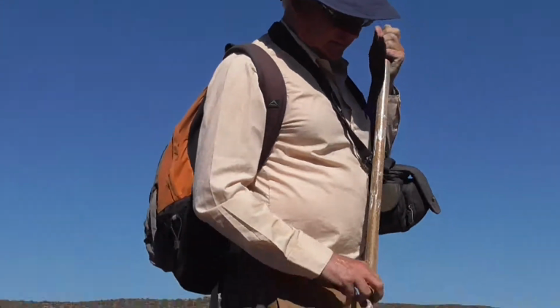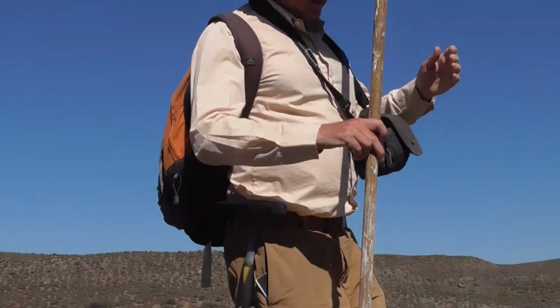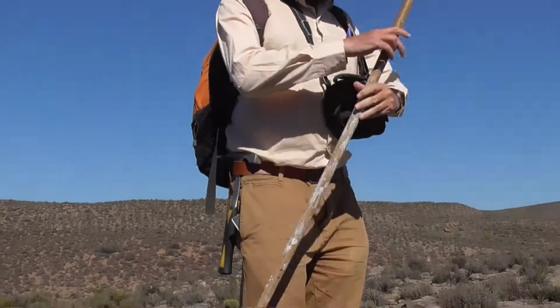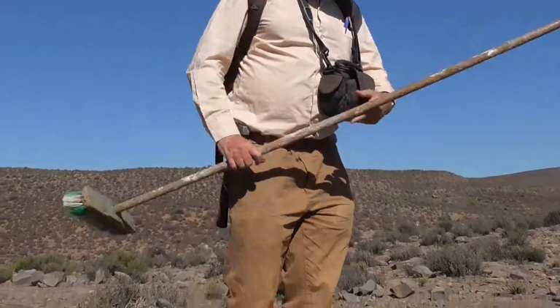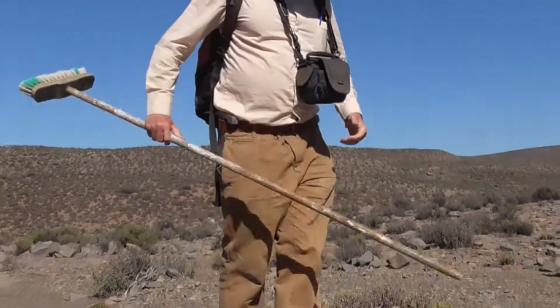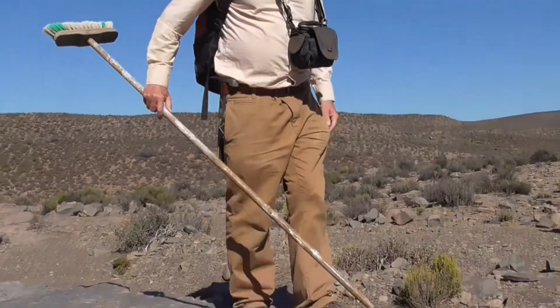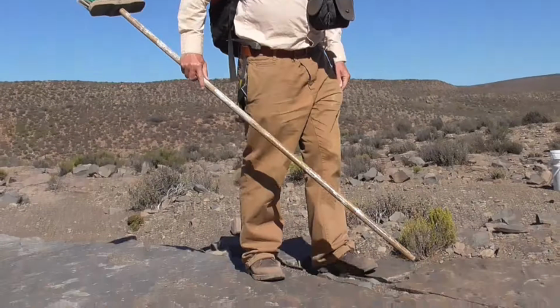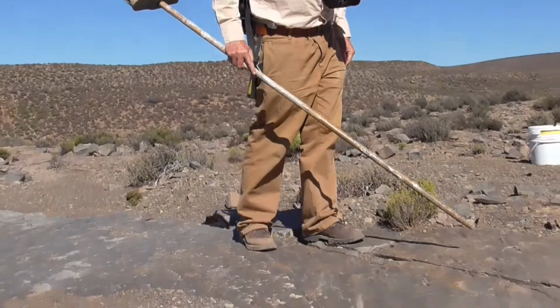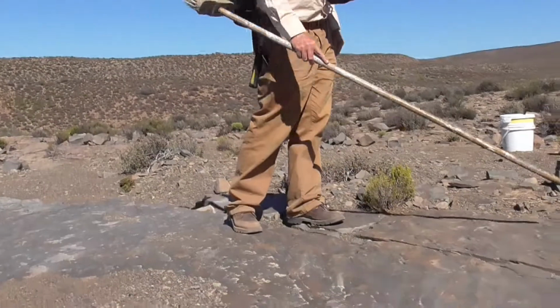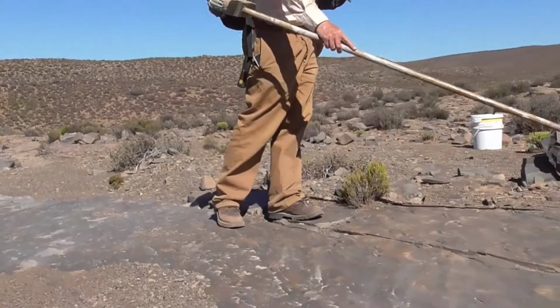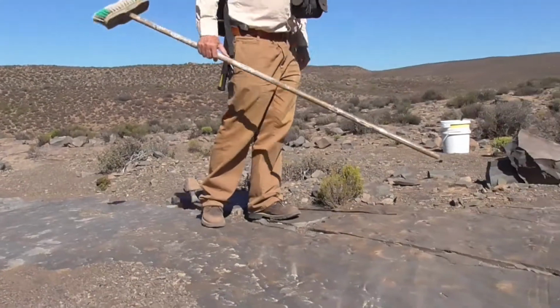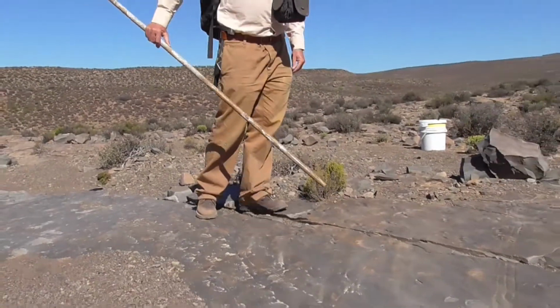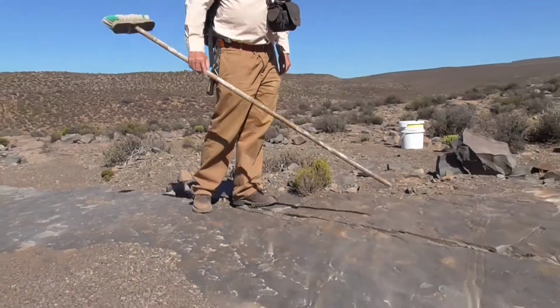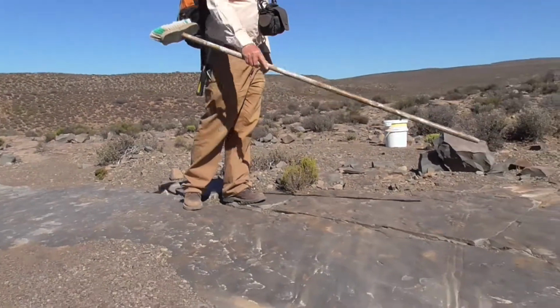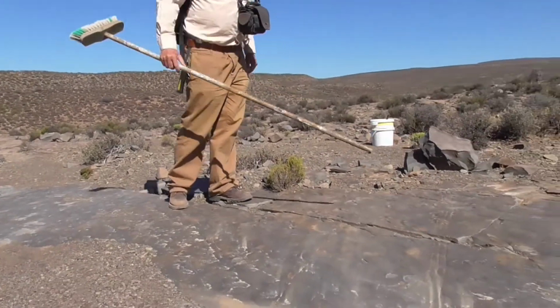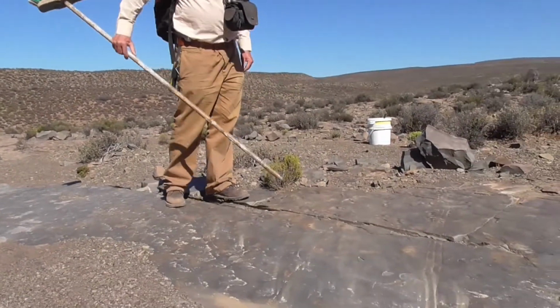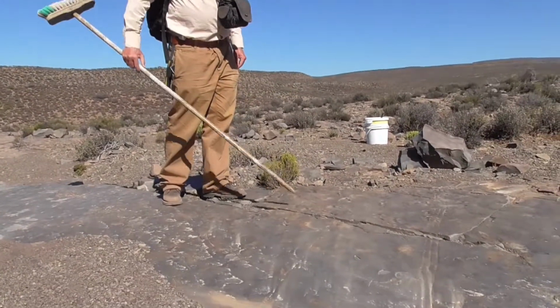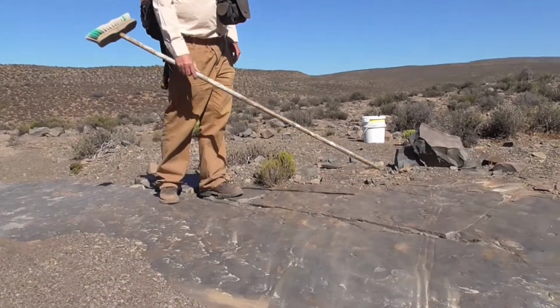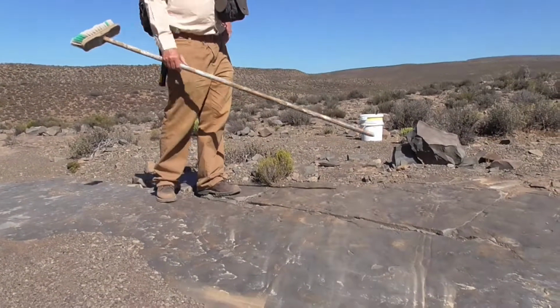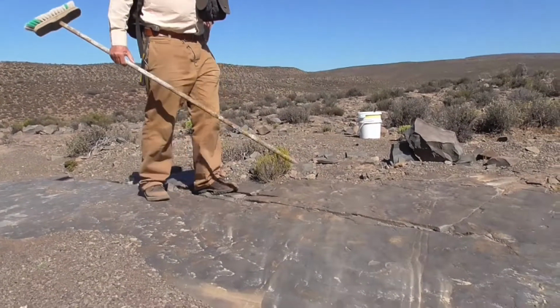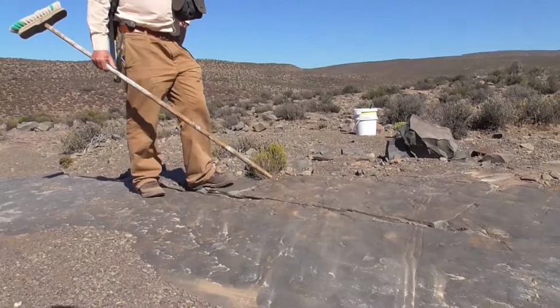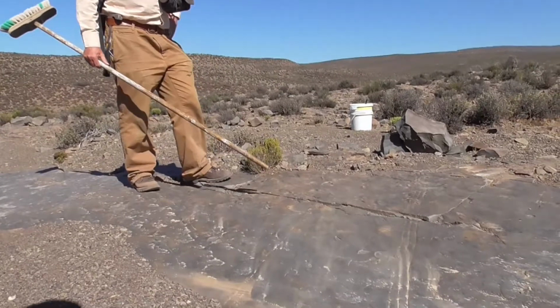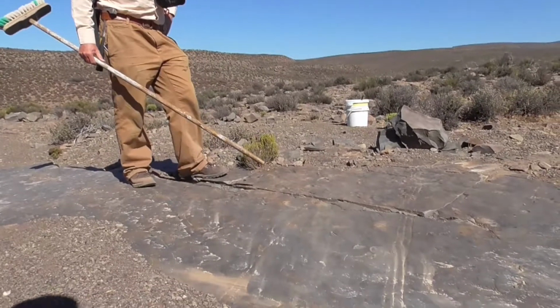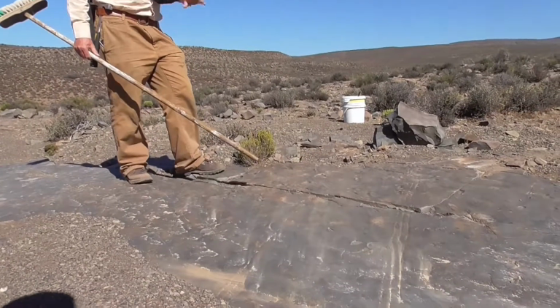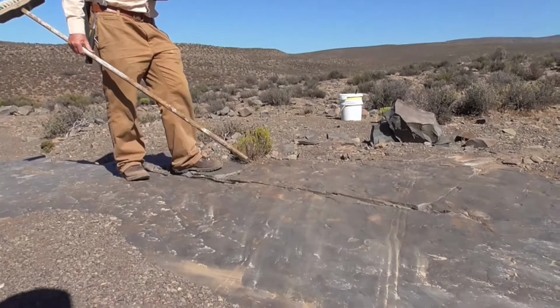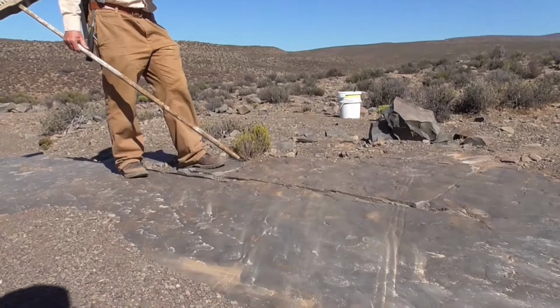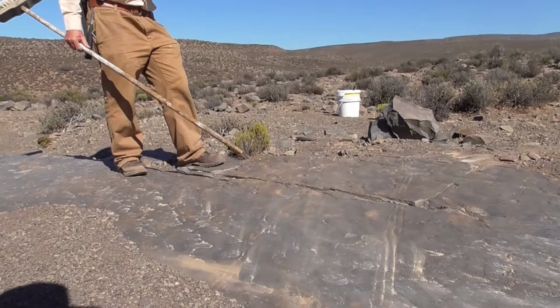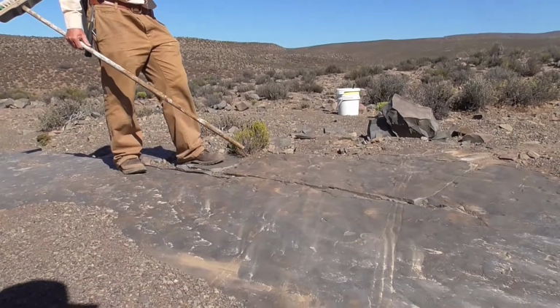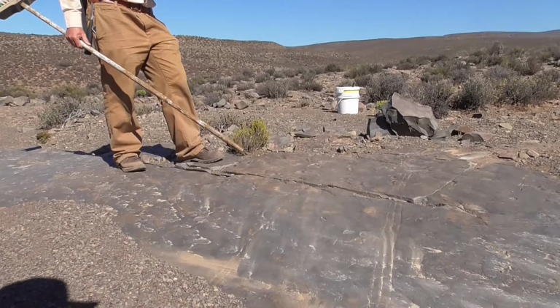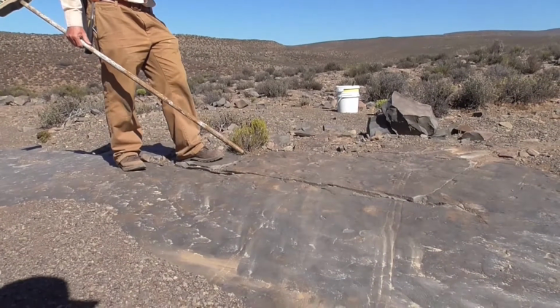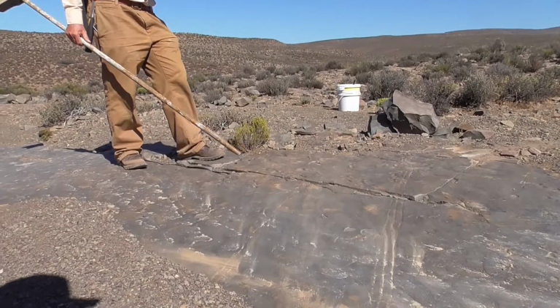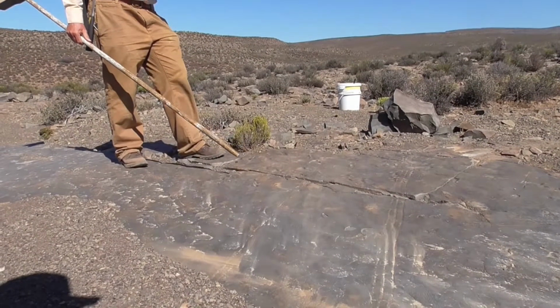Then in addition we have sets of trackways. What an exhilarating feeling to look at a place and knowing that there was once, millions of years ago, a shallow pond with strange animals in it.